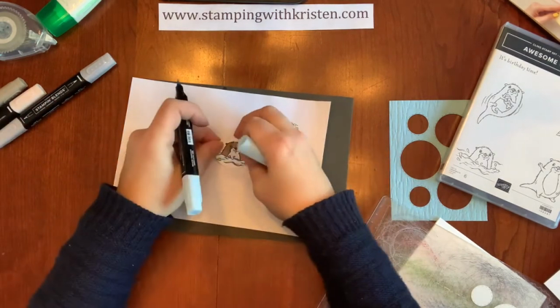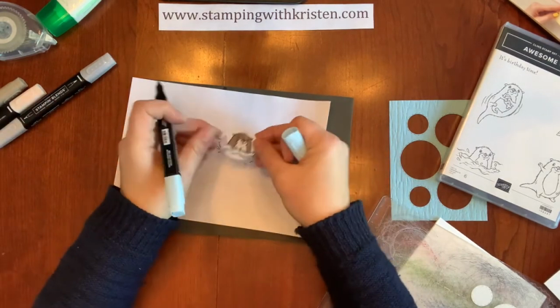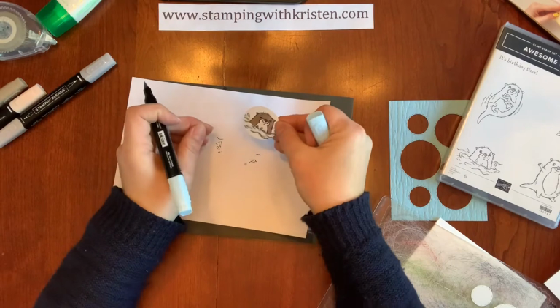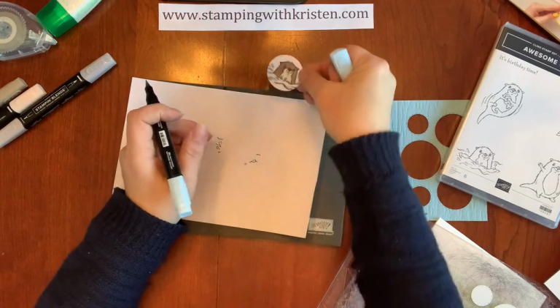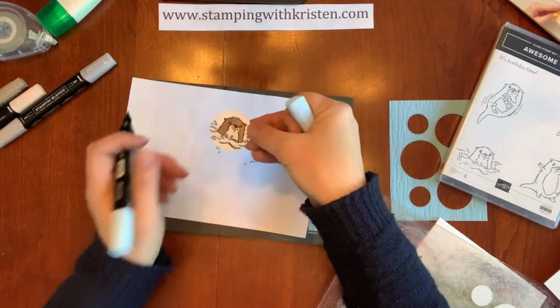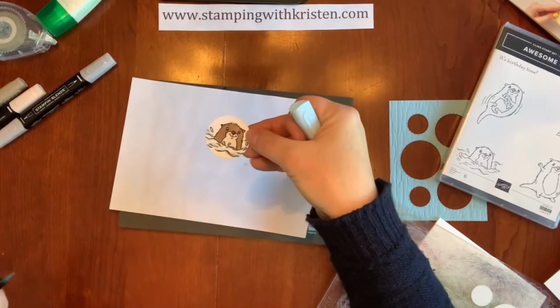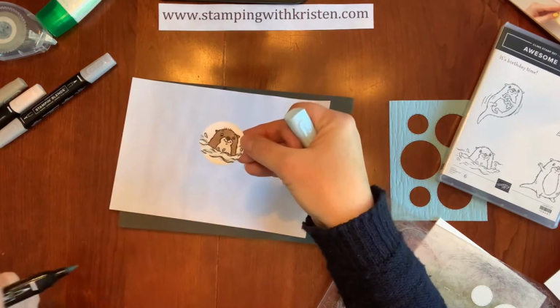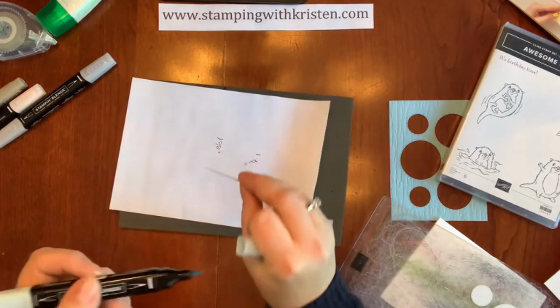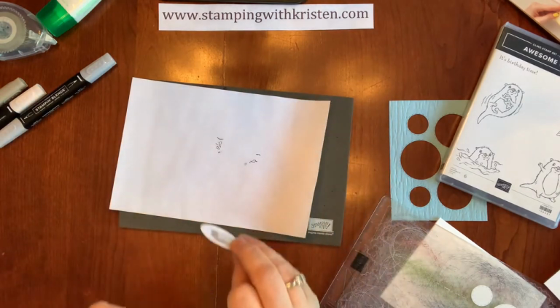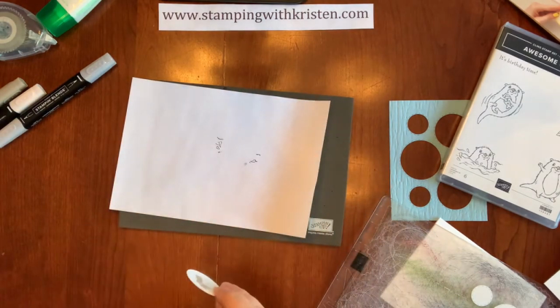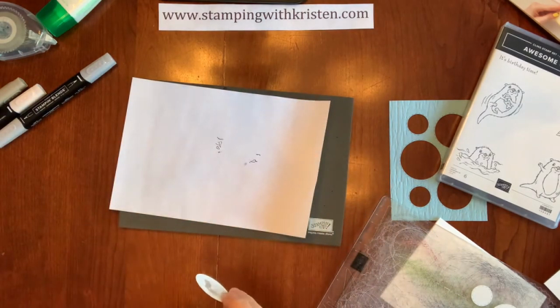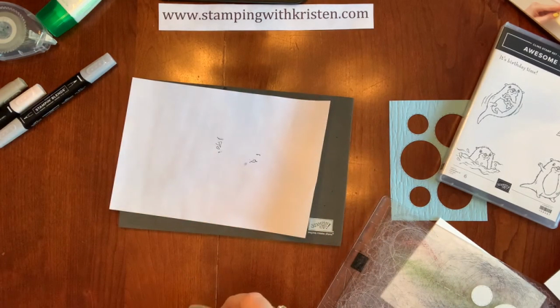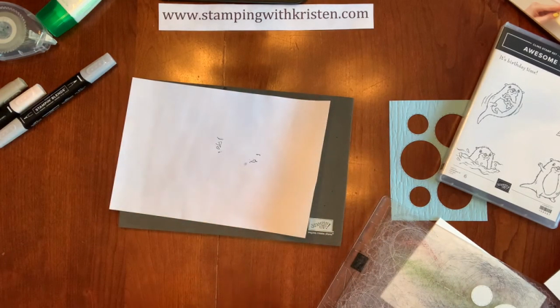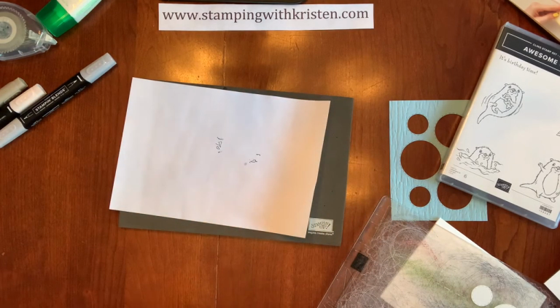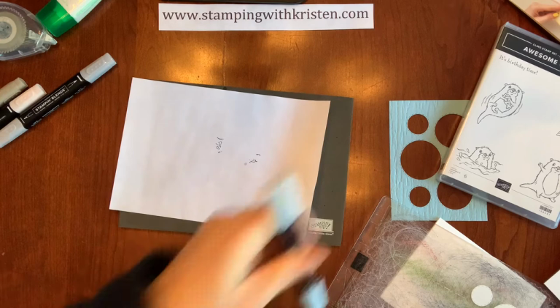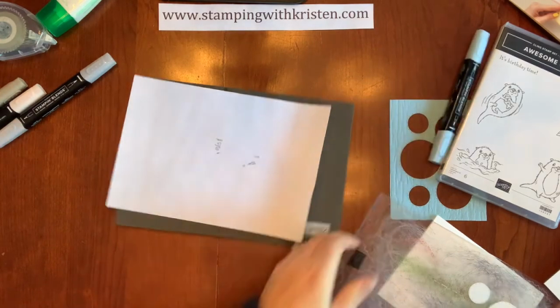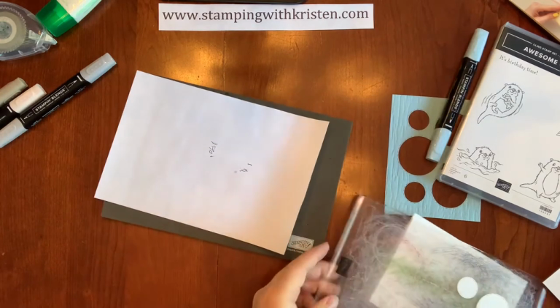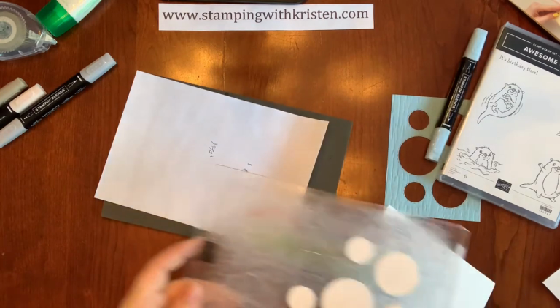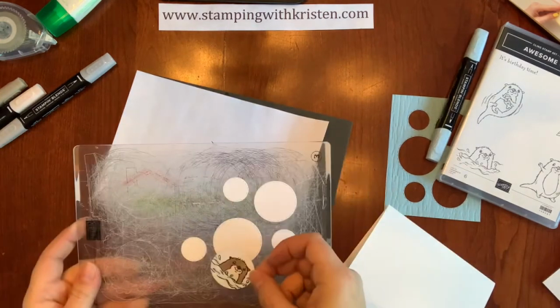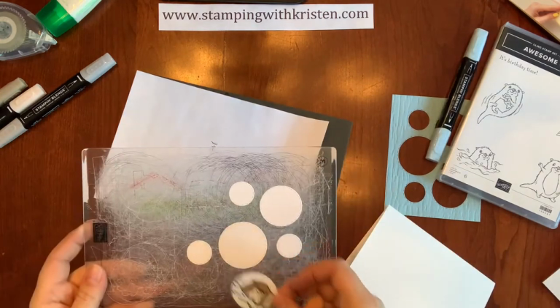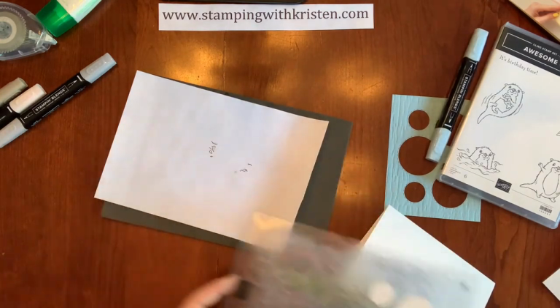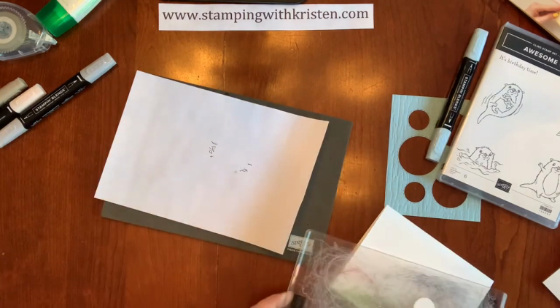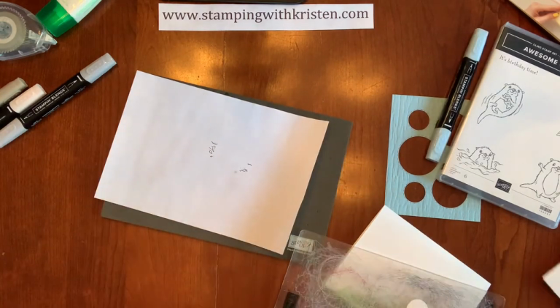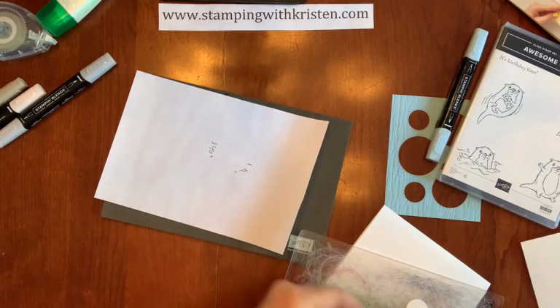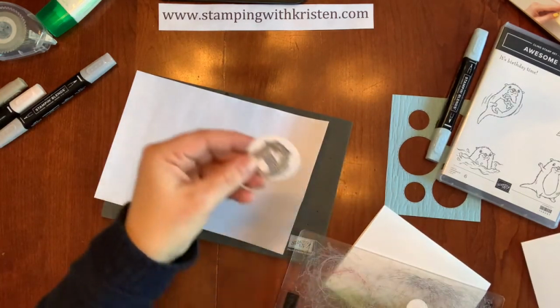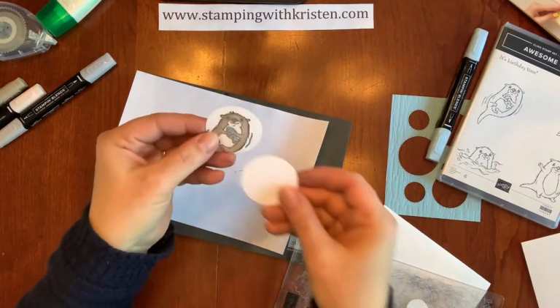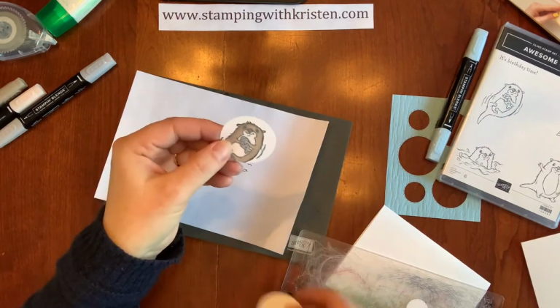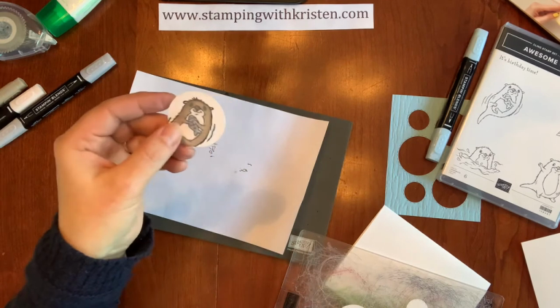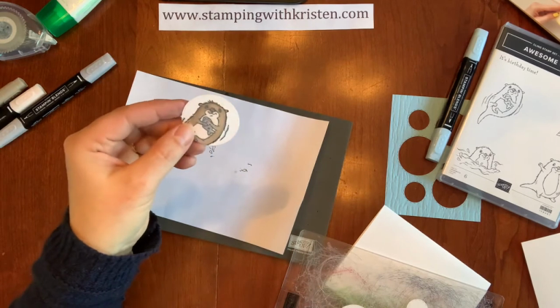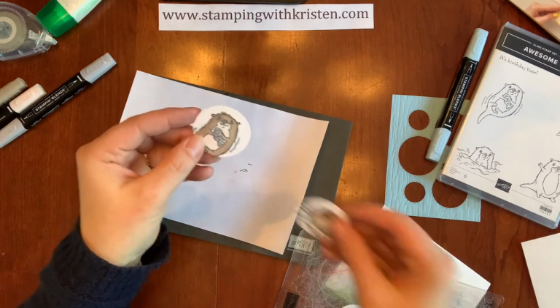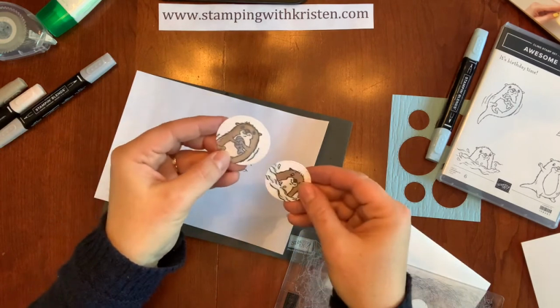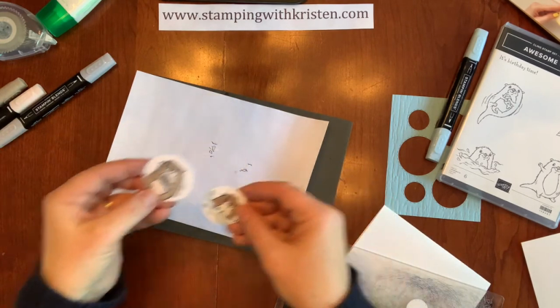Here we've got this little guy — I'm just stamping on the pieces that came on here. I already did this other one so you don't have to sit and watch me do them all.